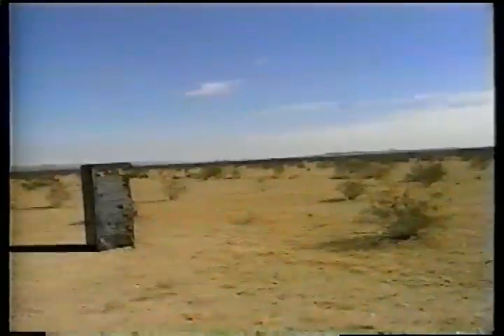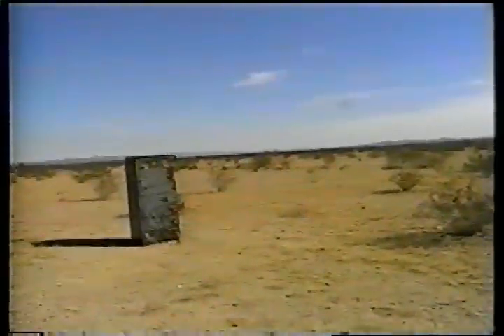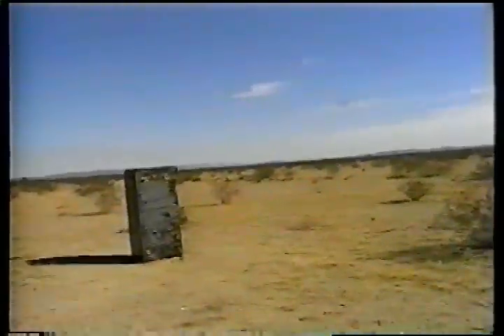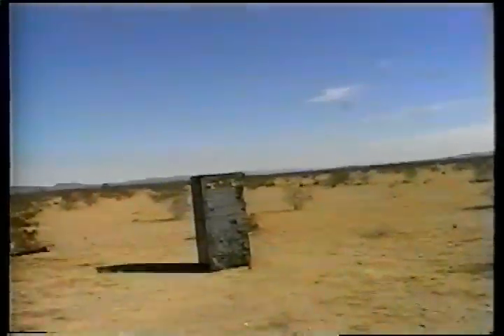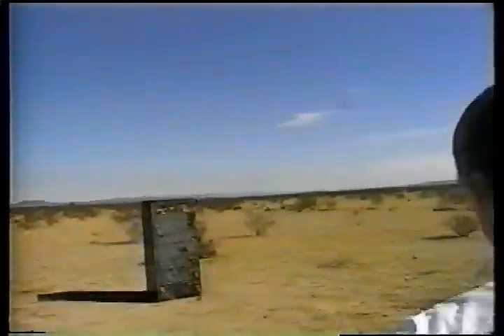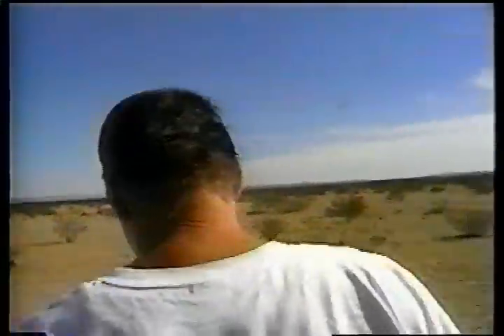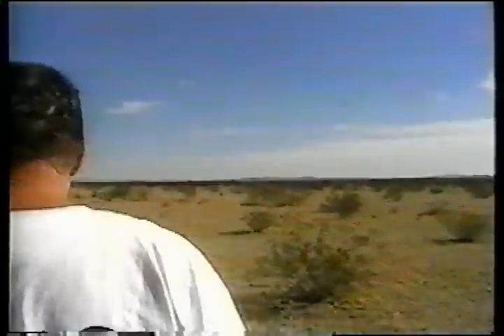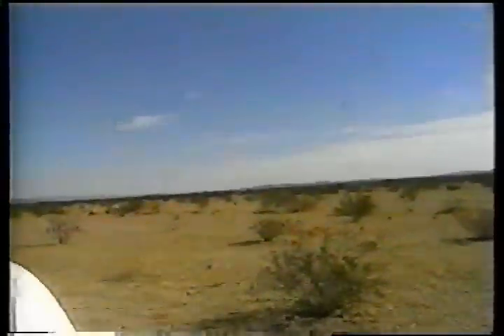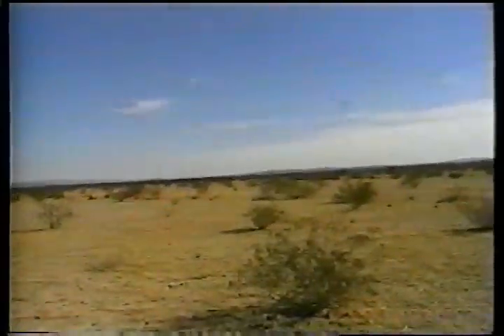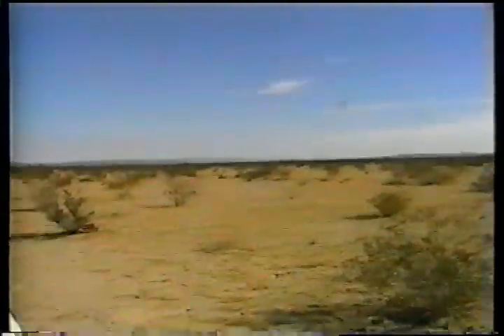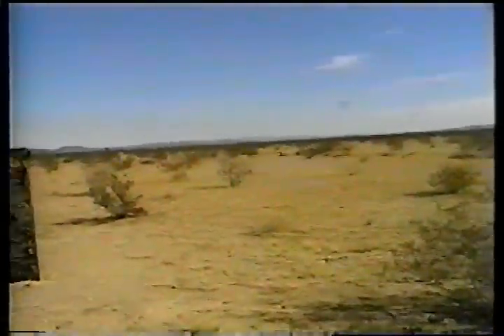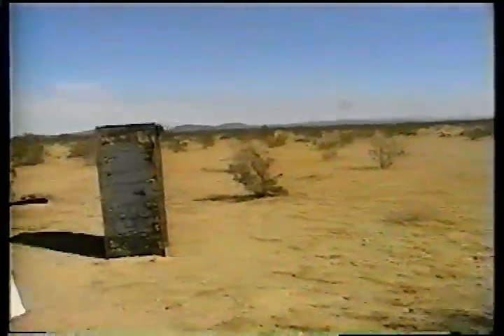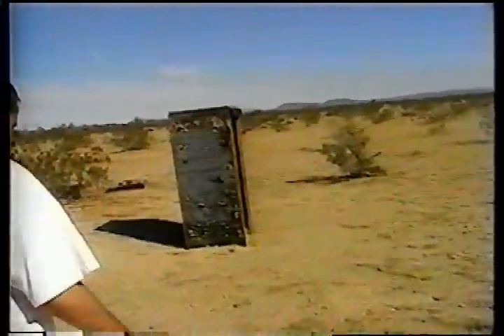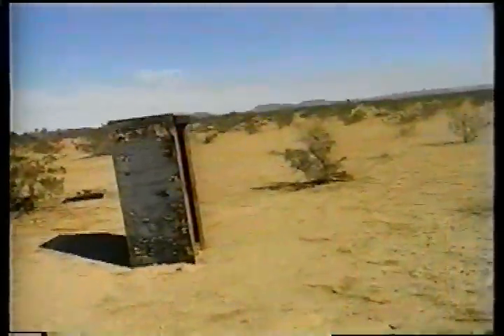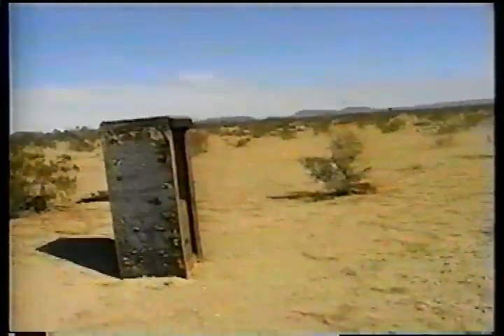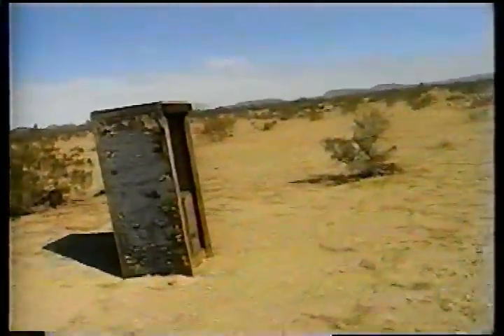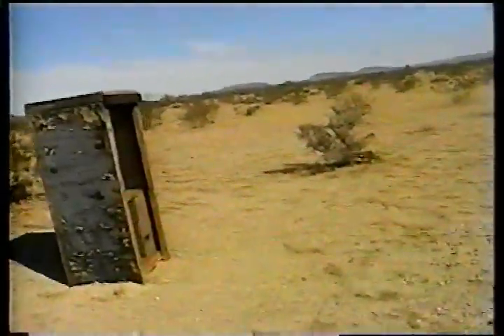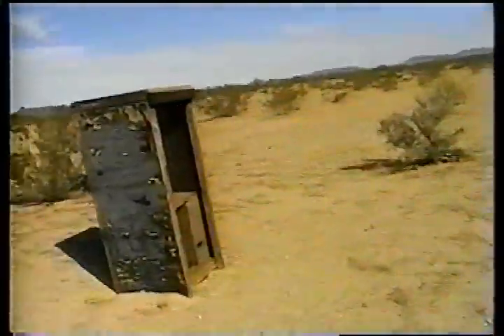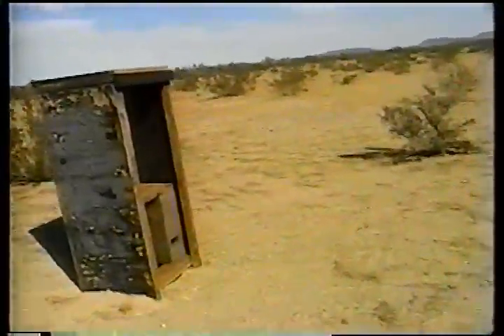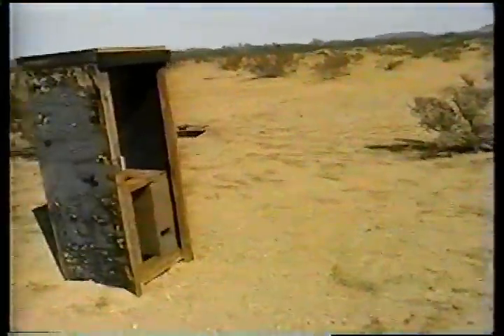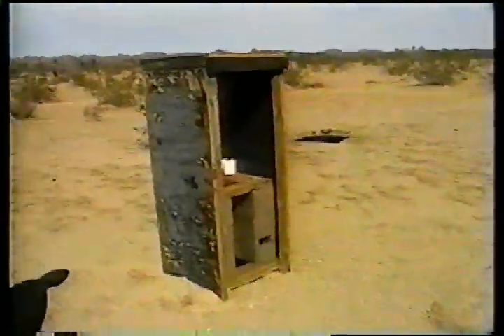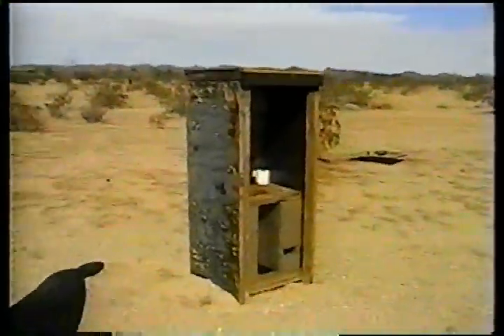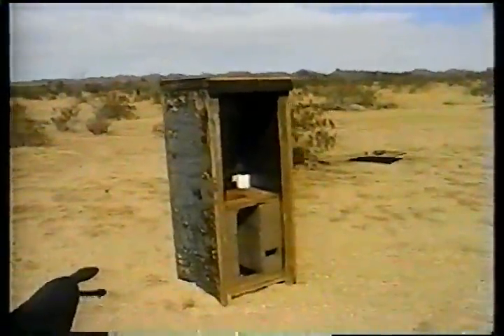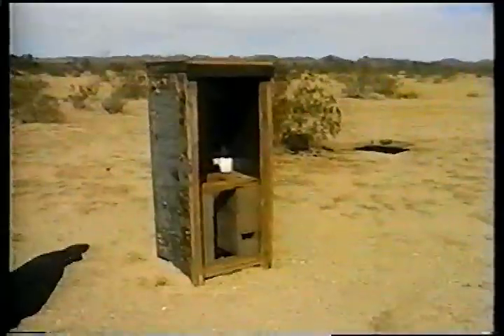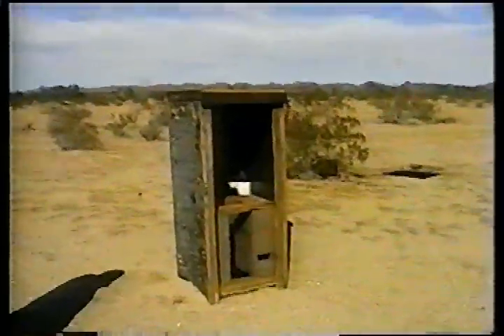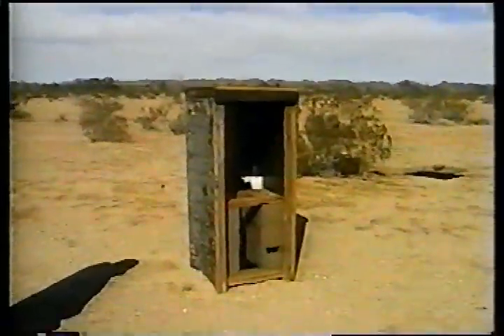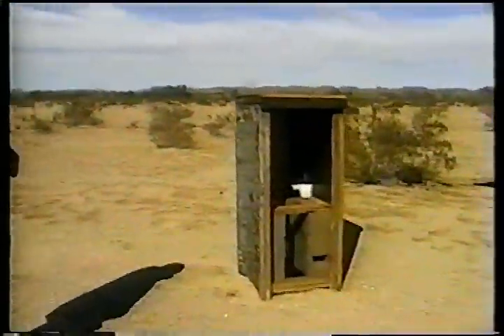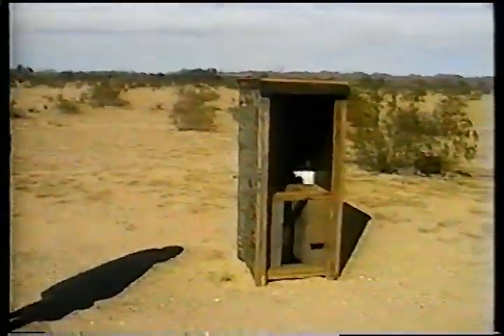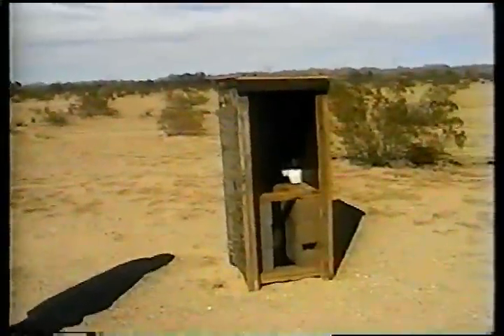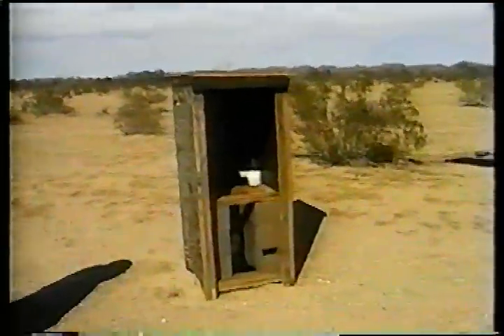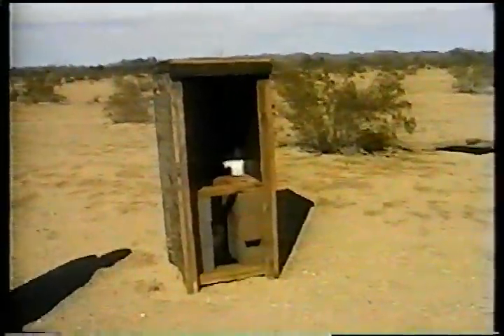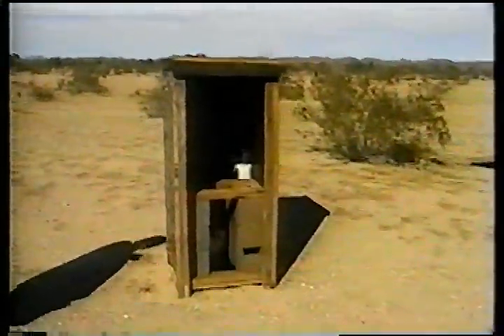There's a 55-gallon drum buried here. This is the long drum — the long drum? This outhouse is made entirely of doors, except for the door itself, which is not.